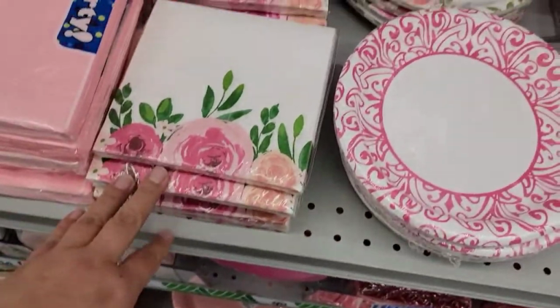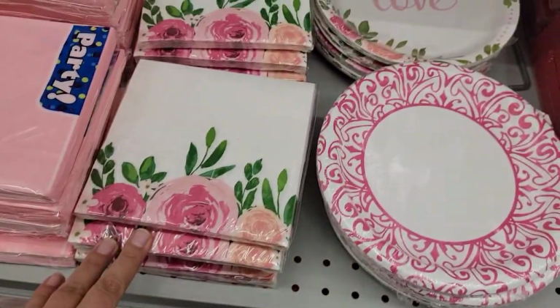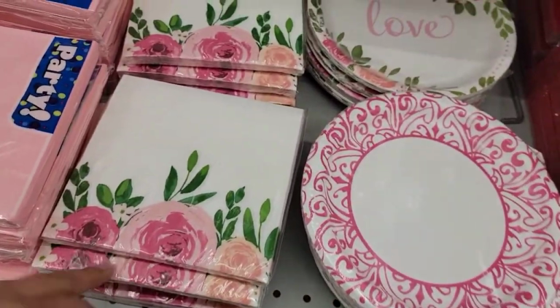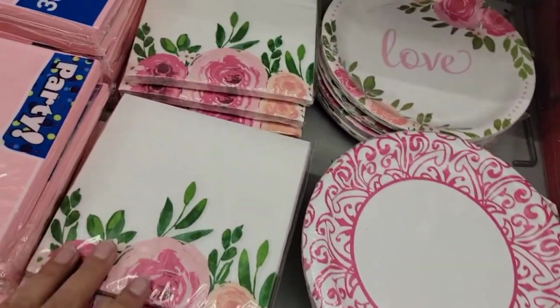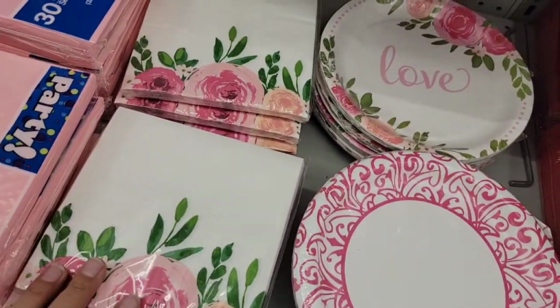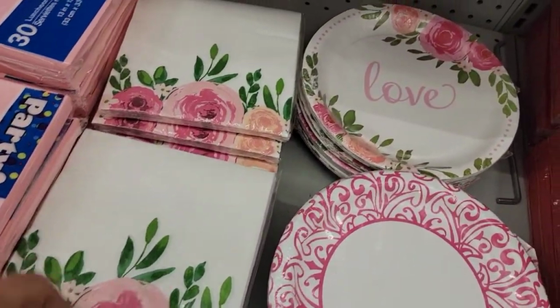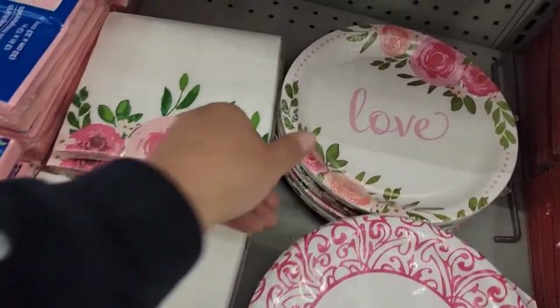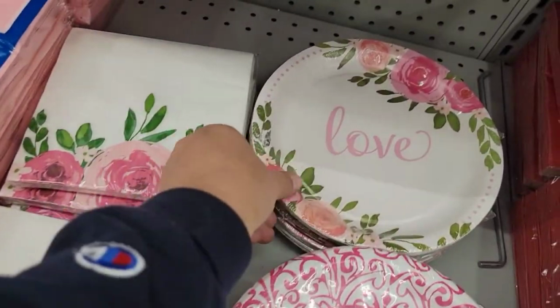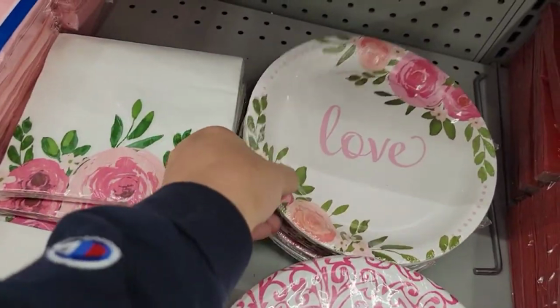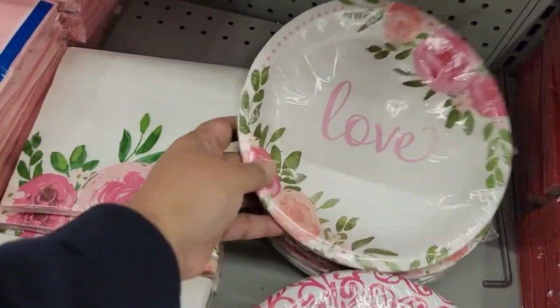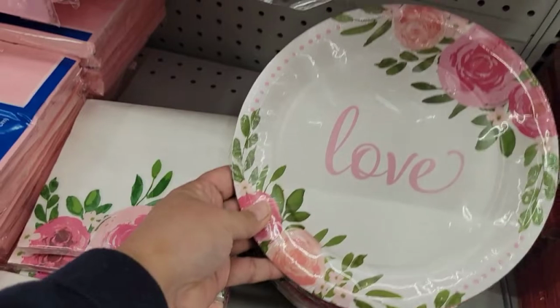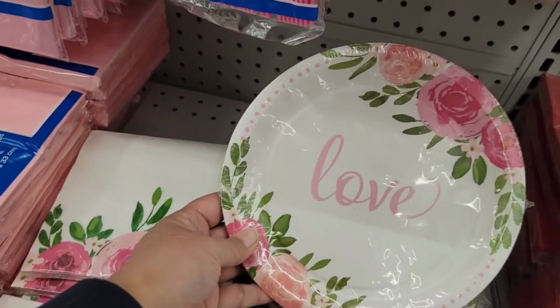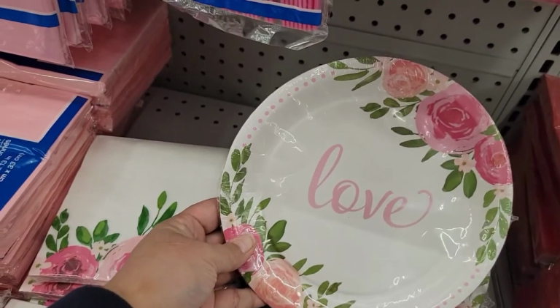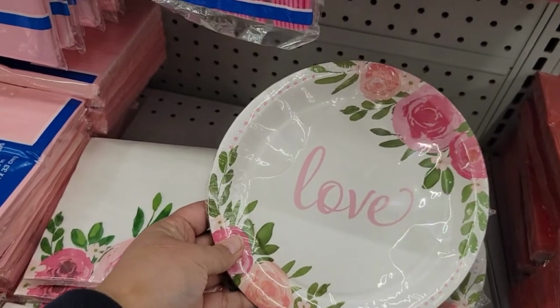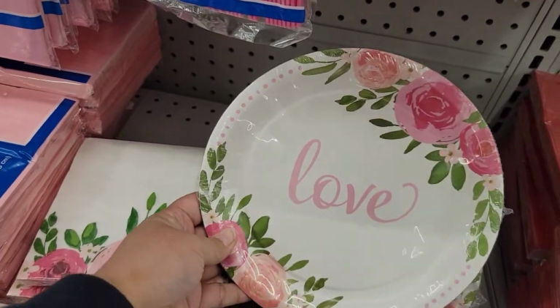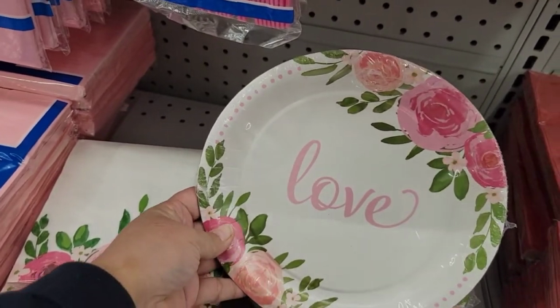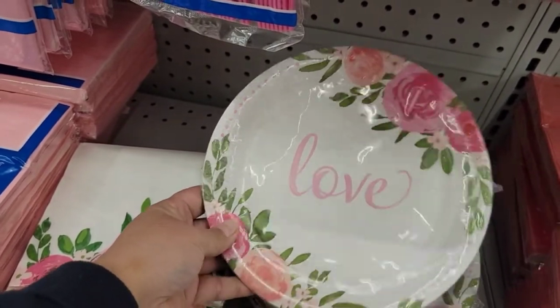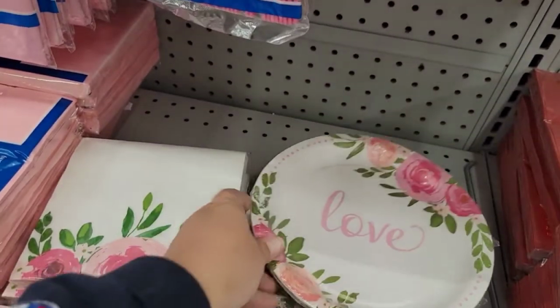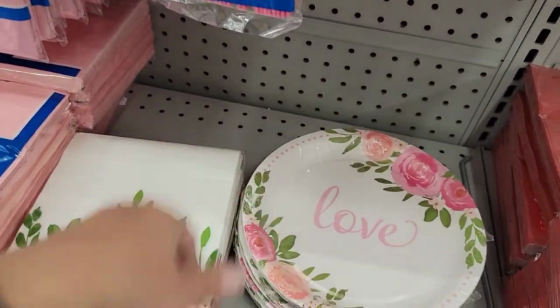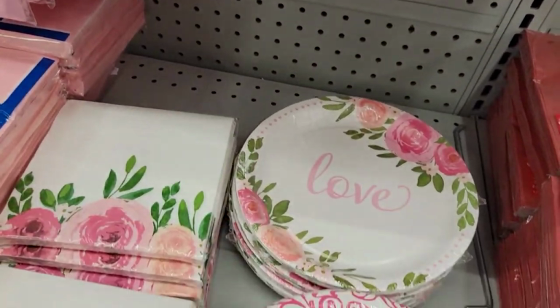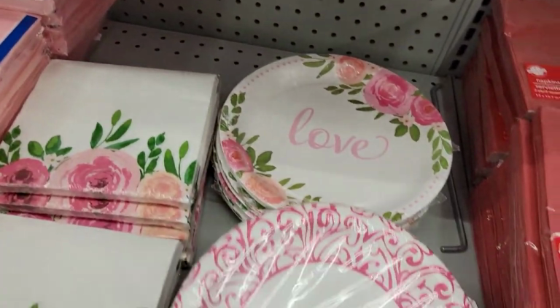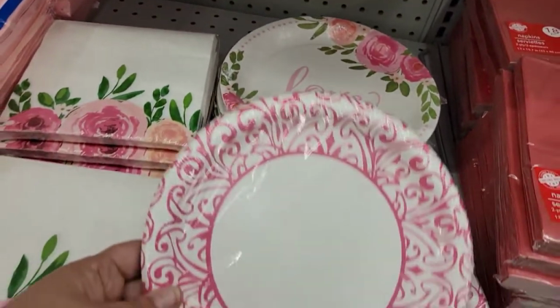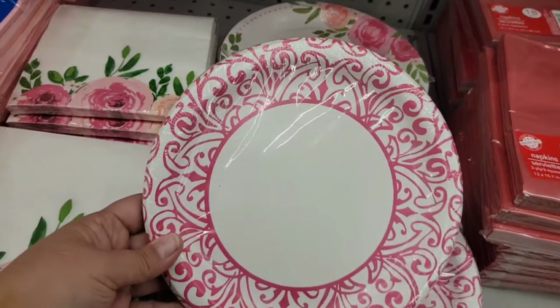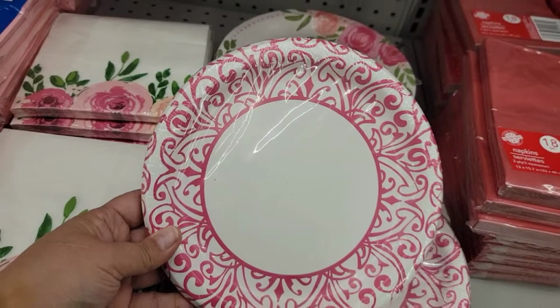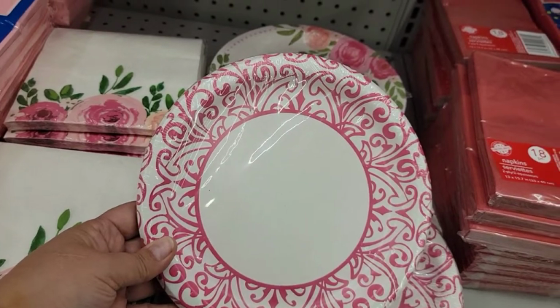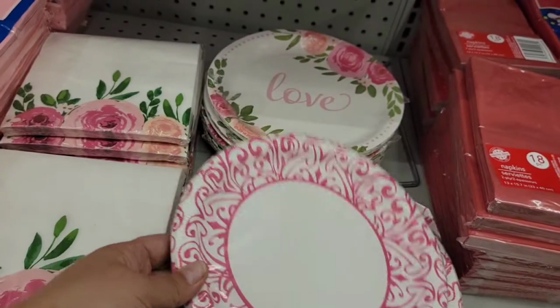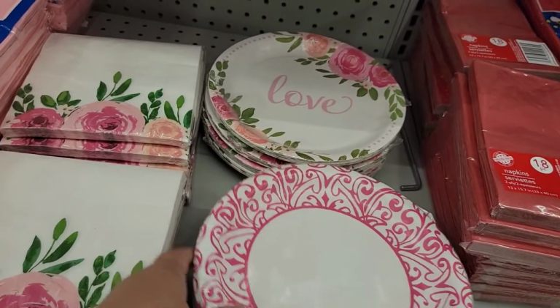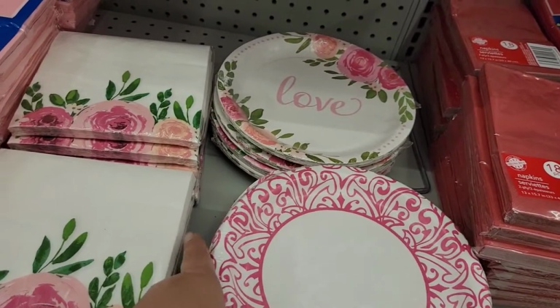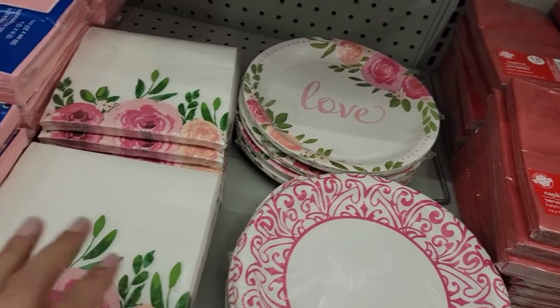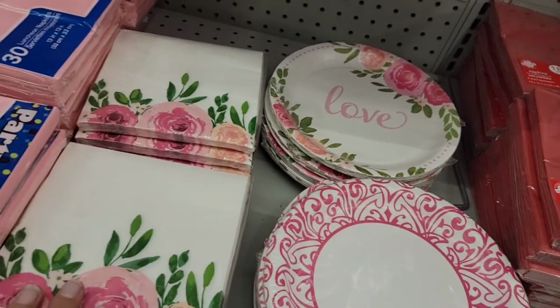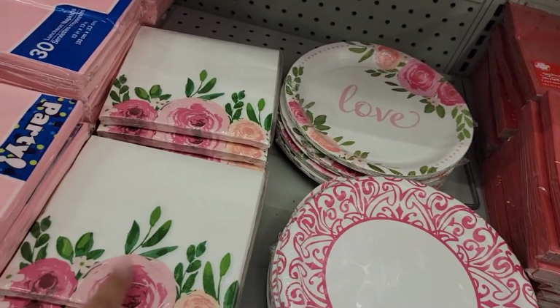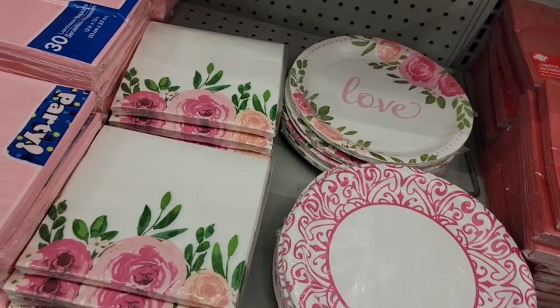Thinking ahead to Valentine's Day — they have these here, really really sweet looking. How cute are they? I like this one in particular — that's cute!